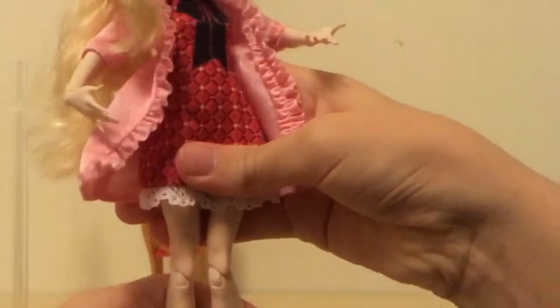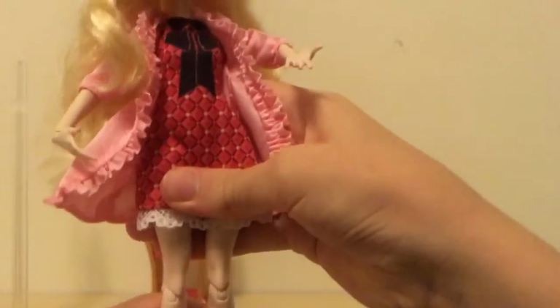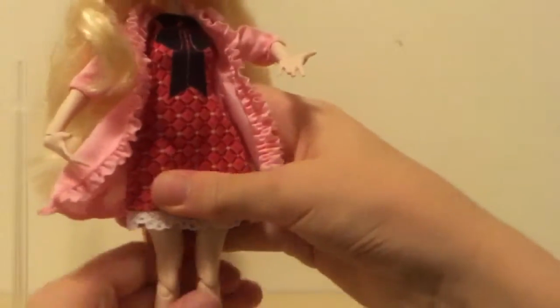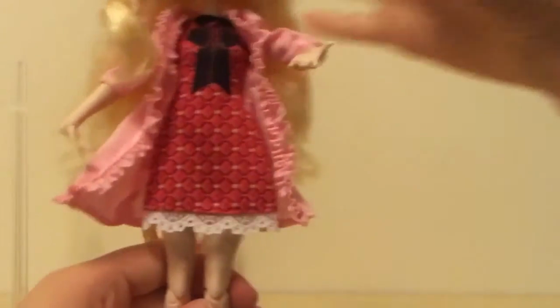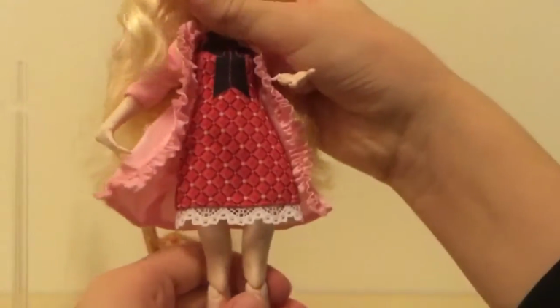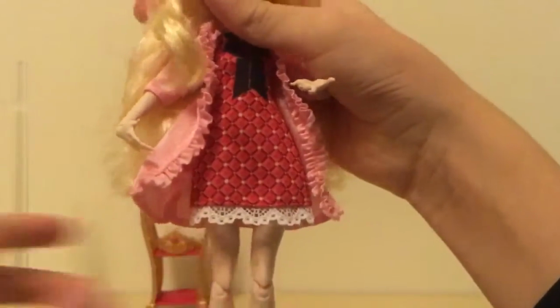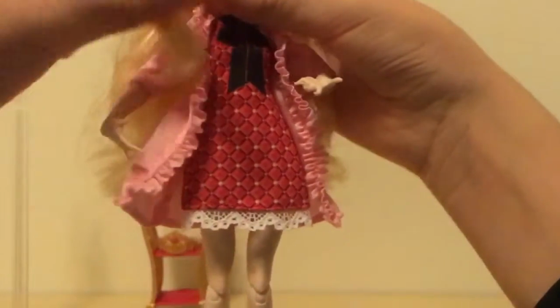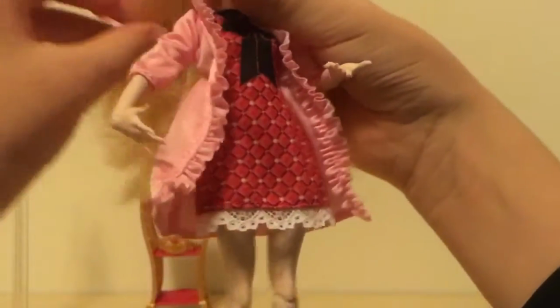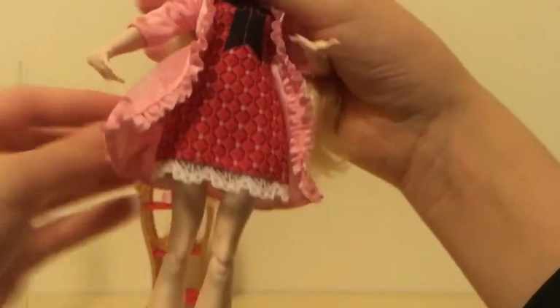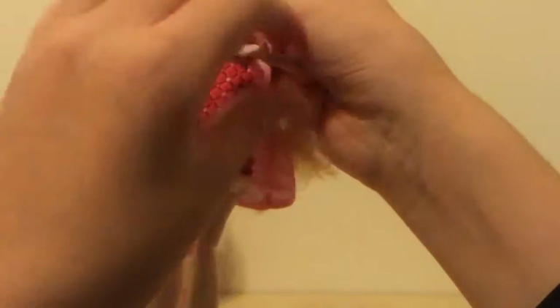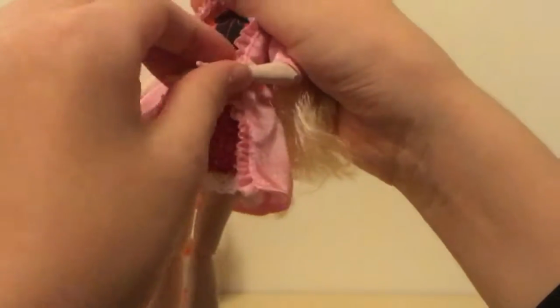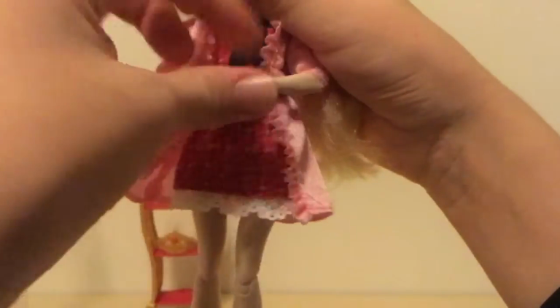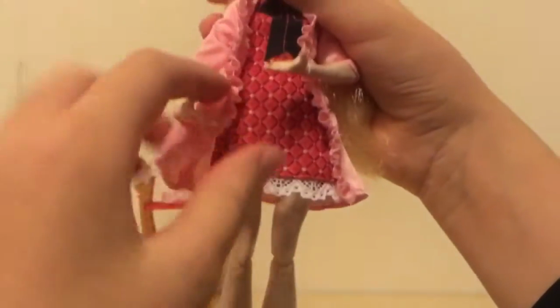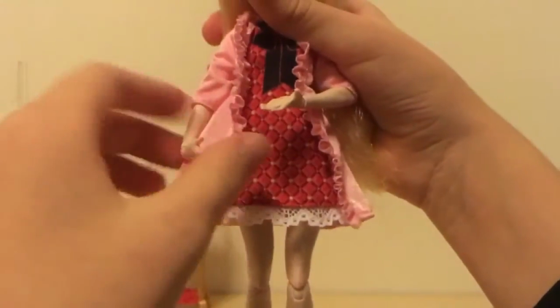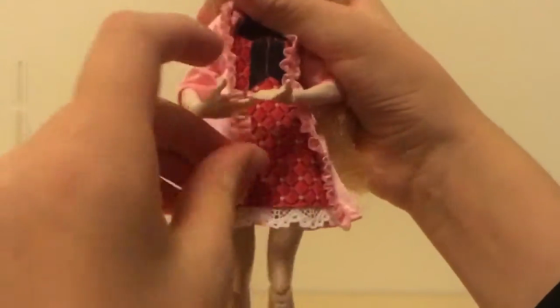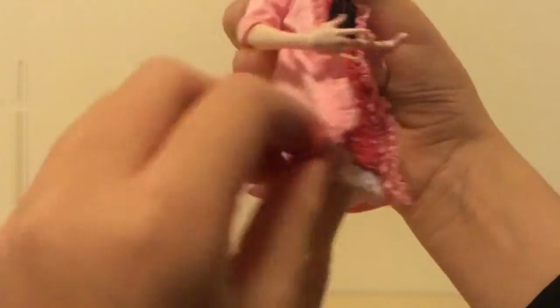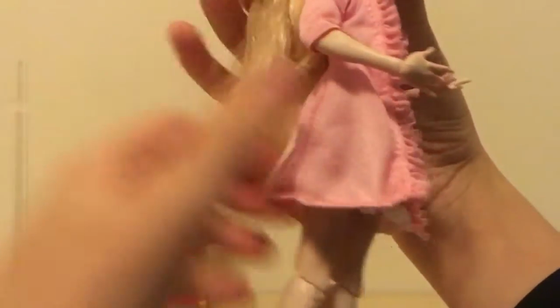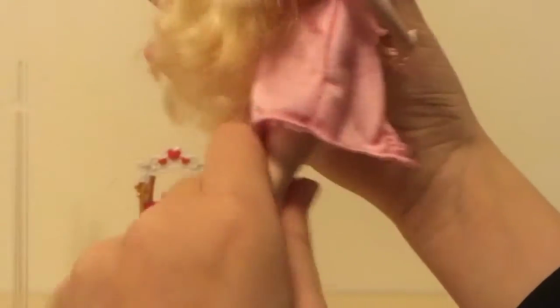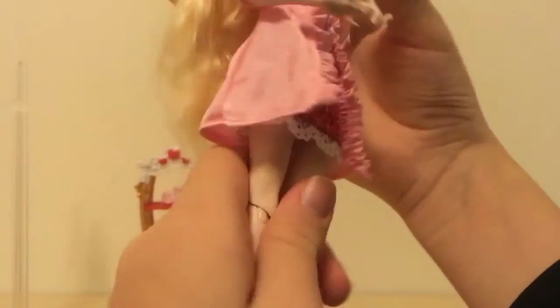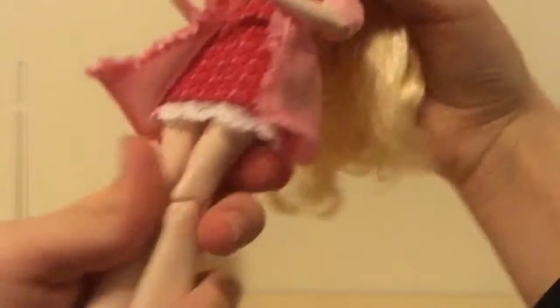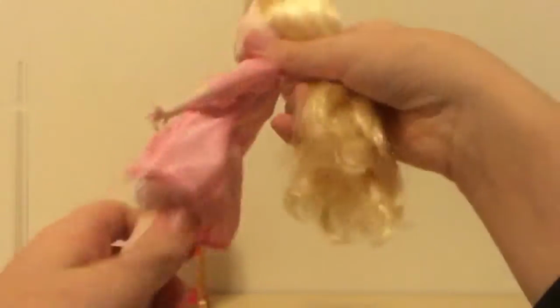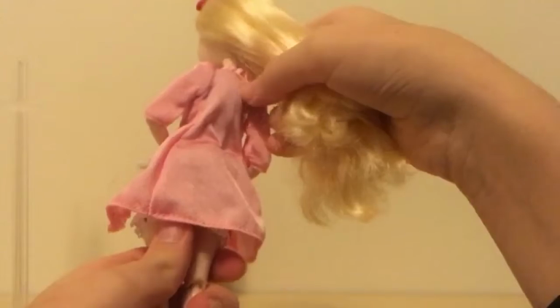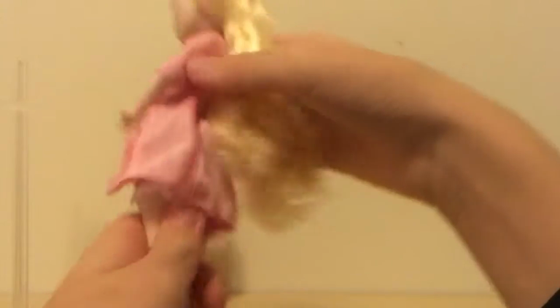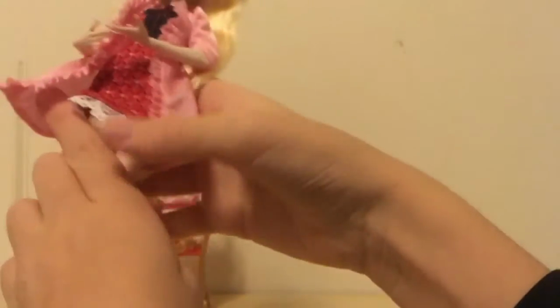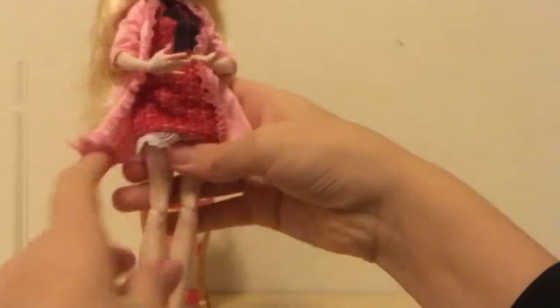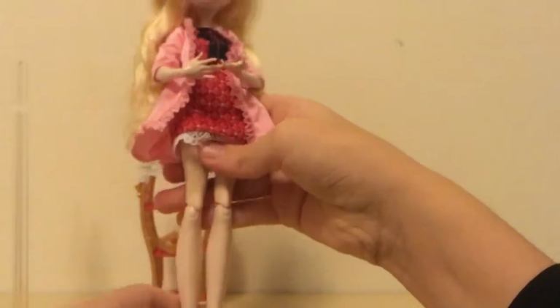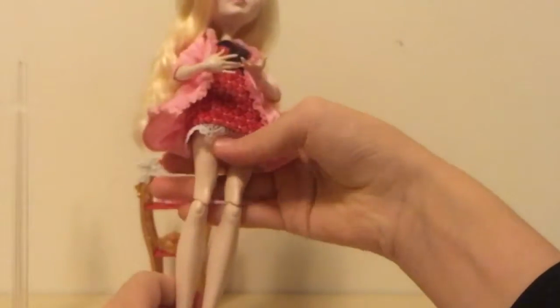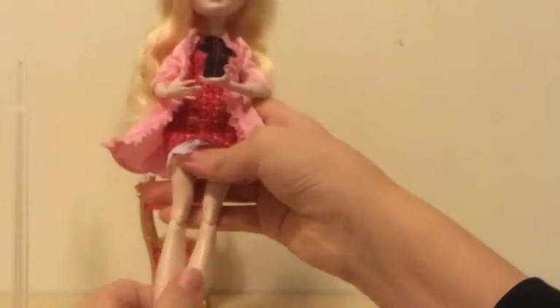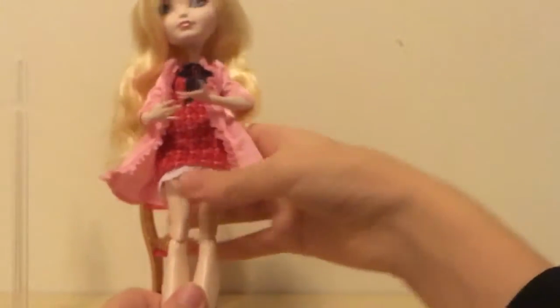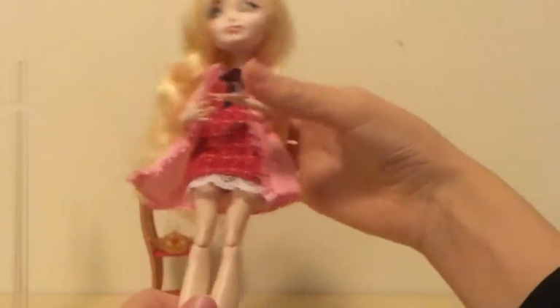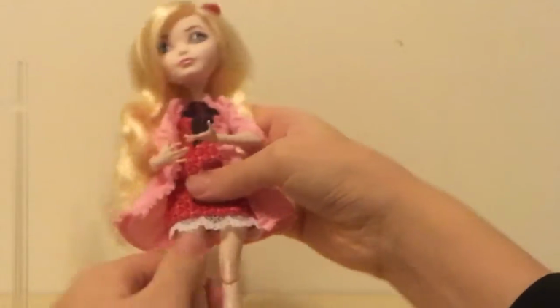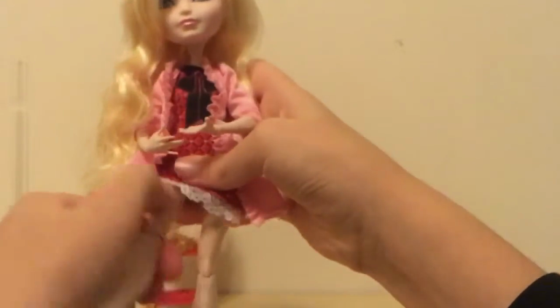This is an awesome doll — doll stand, lots of articulation, nice detailing, and the clothing for example looks really well made. So overall this is a really really nice doll. I really recommend her.